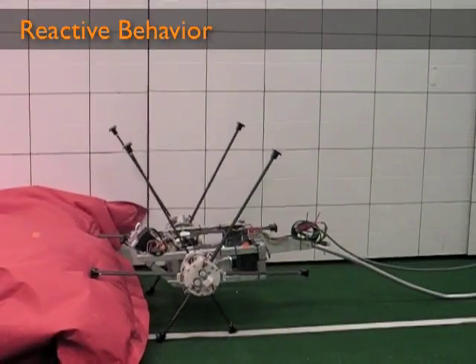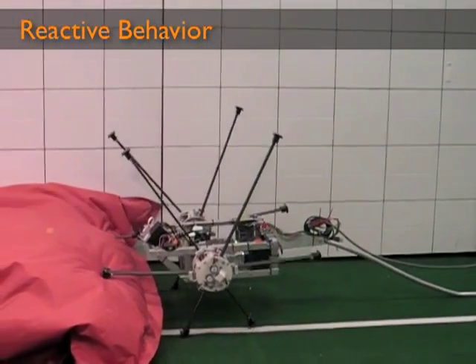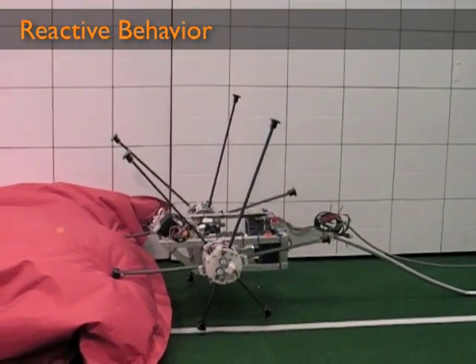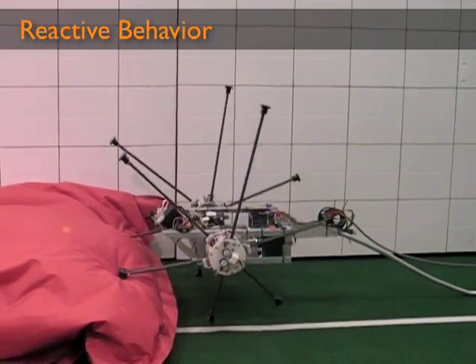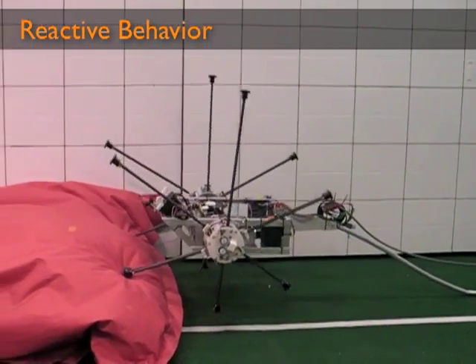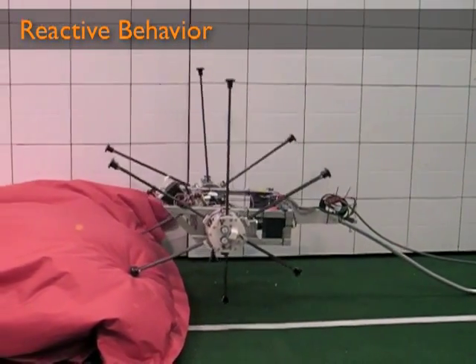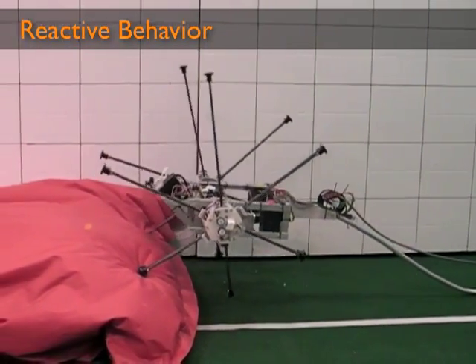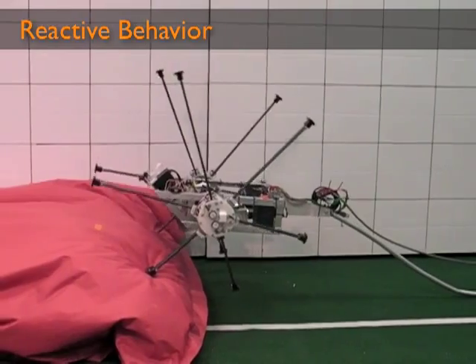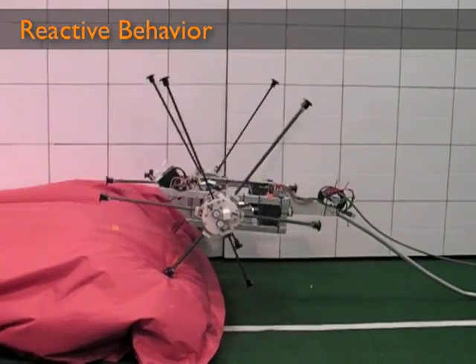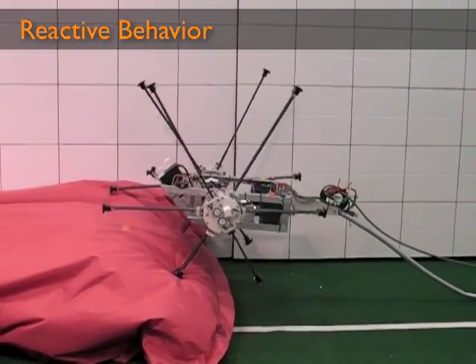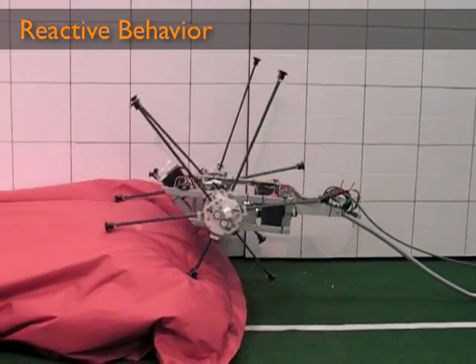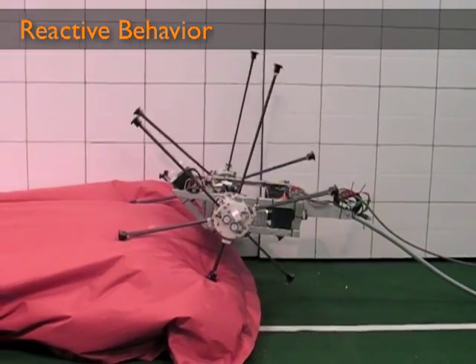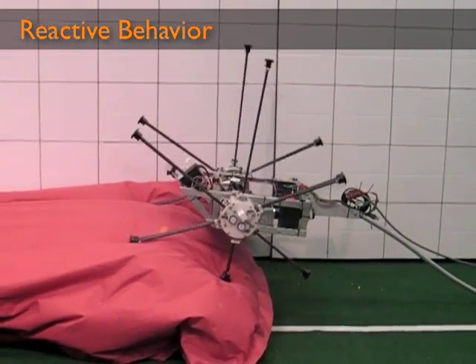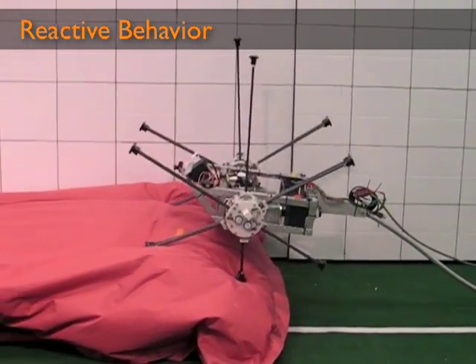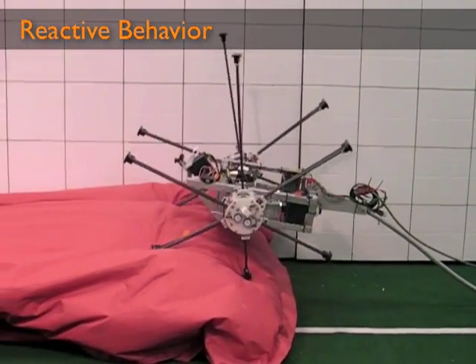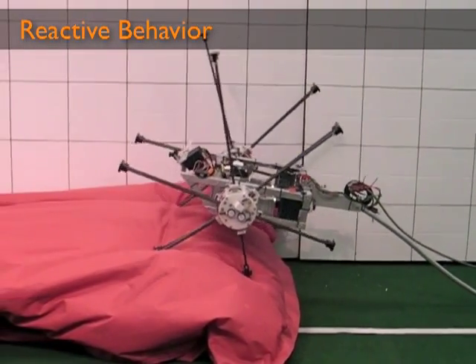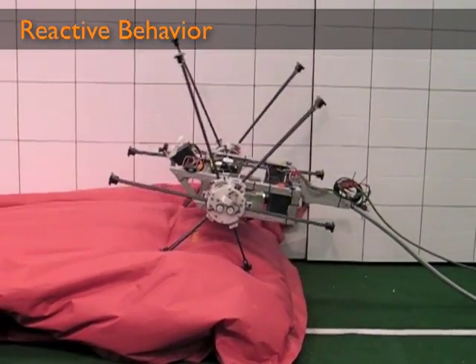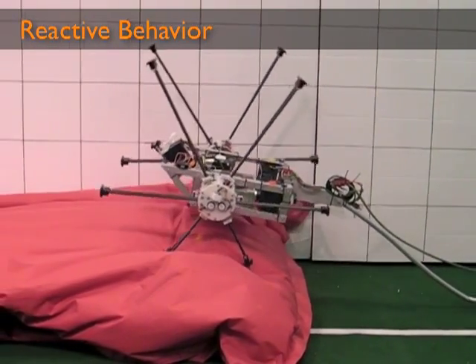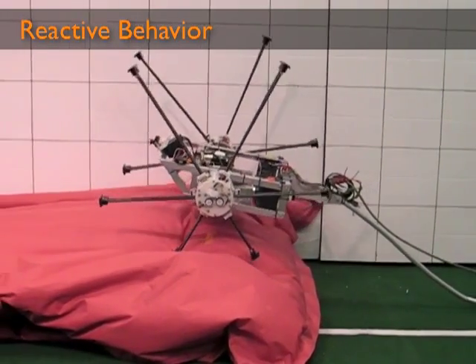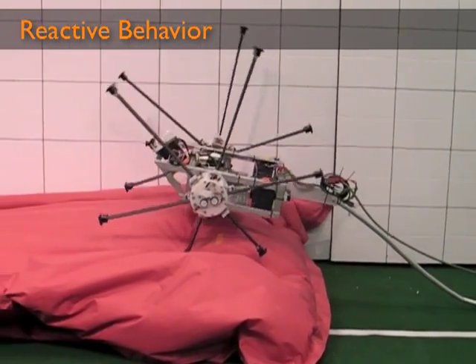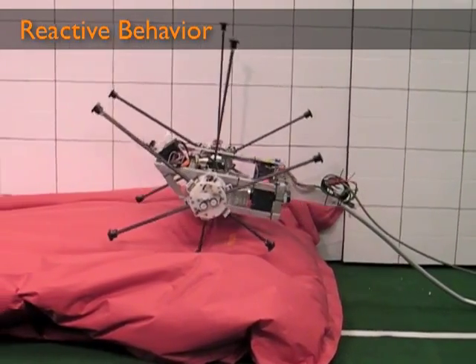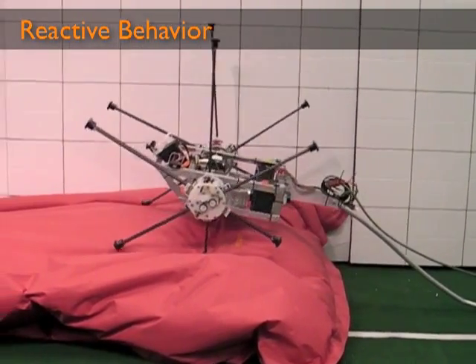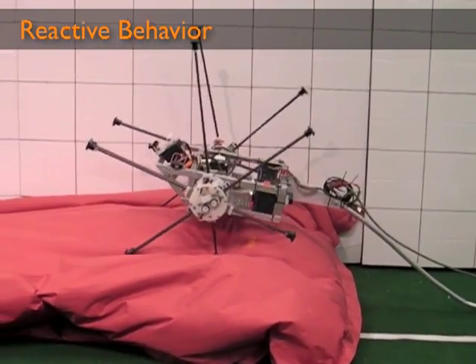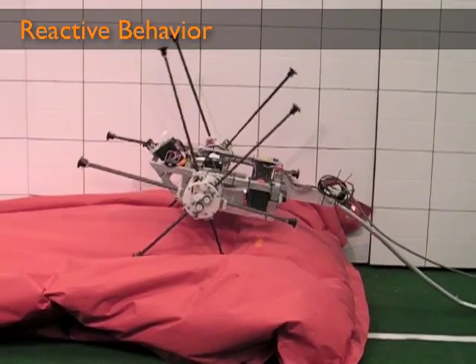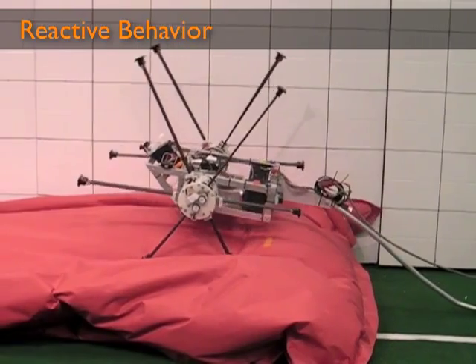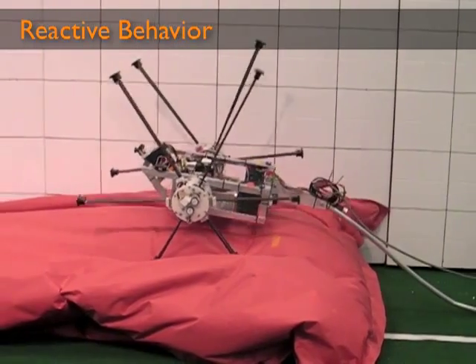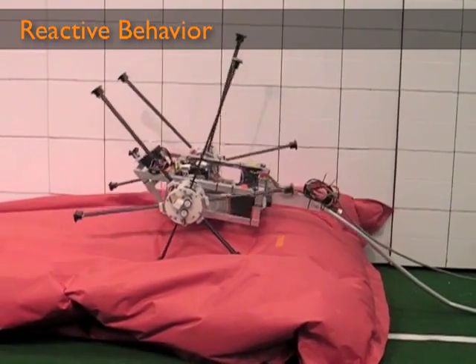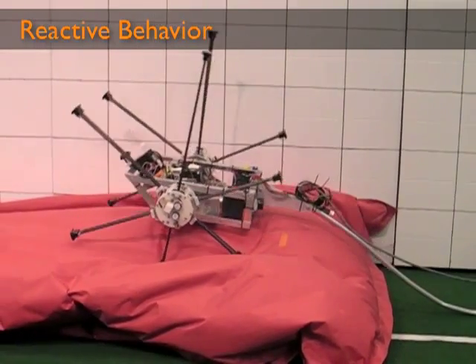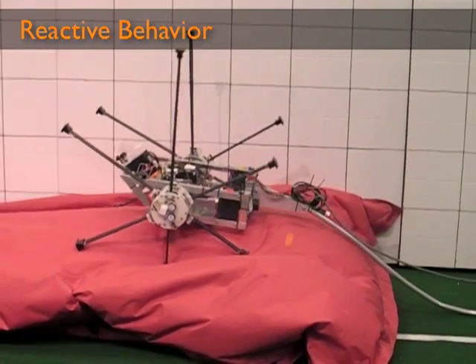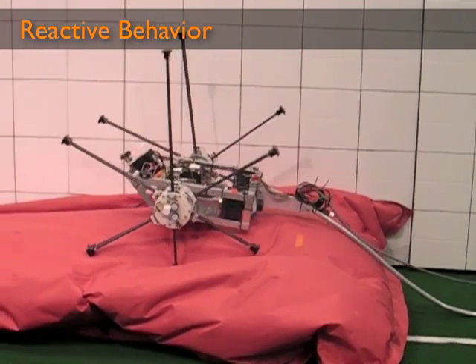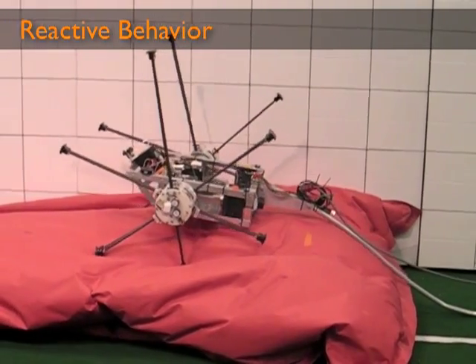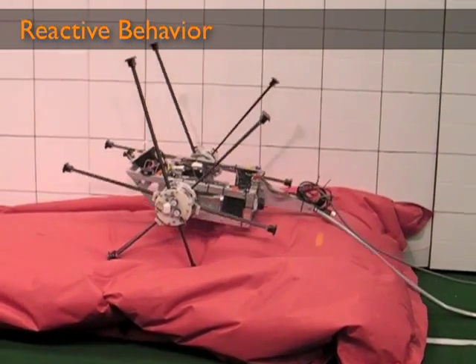This video demonstrates the reactive approach to motion control. Impasse has no previous knowledge about what is ahead of it, nor is it receiving data from the rangefinder or camera.